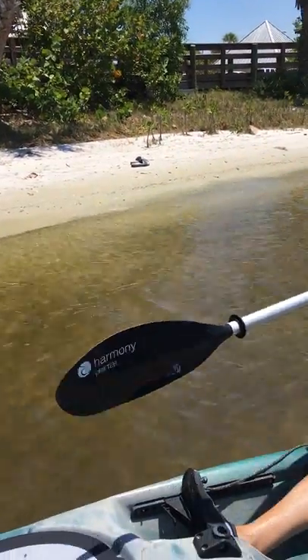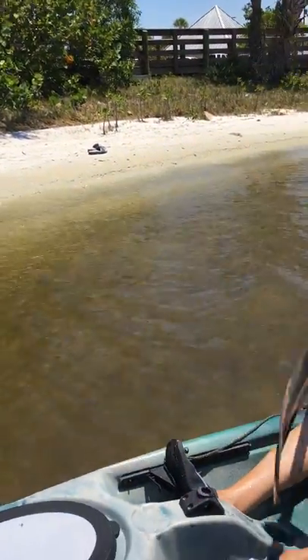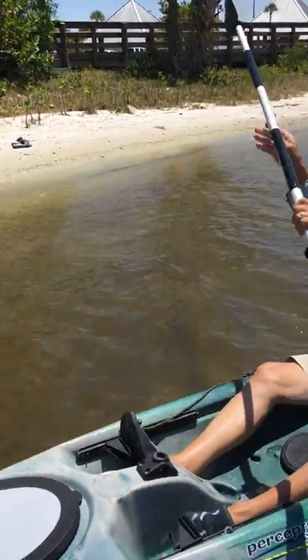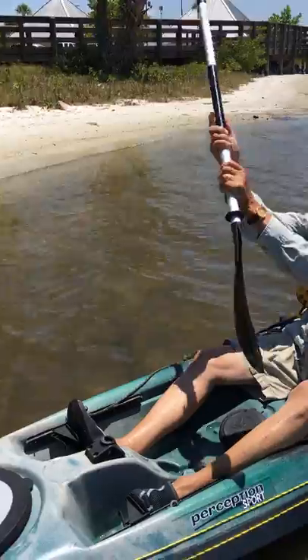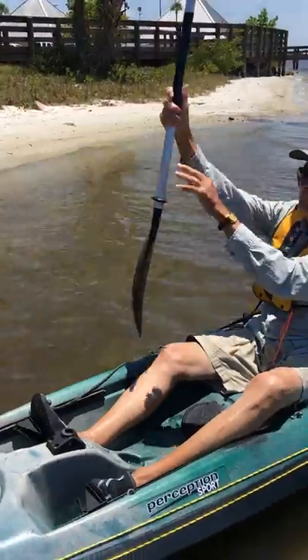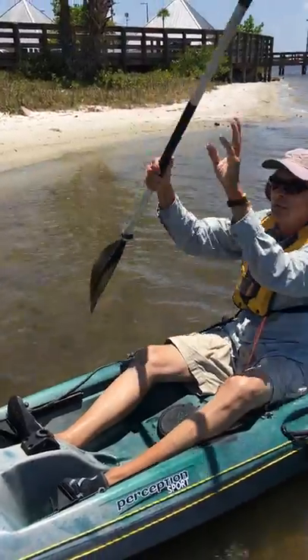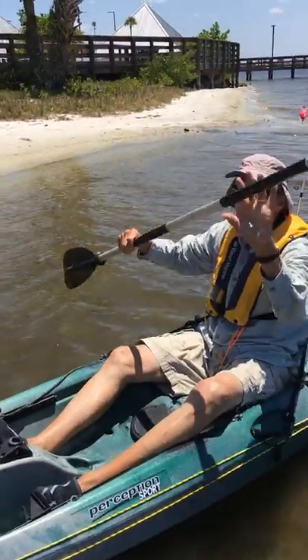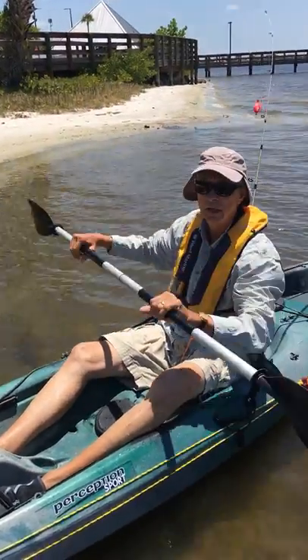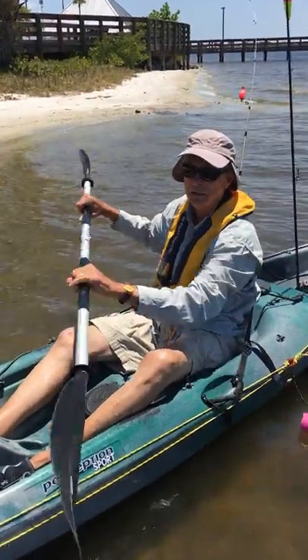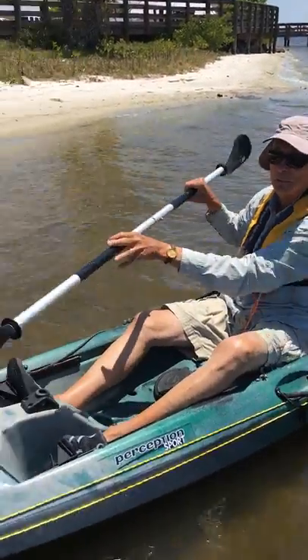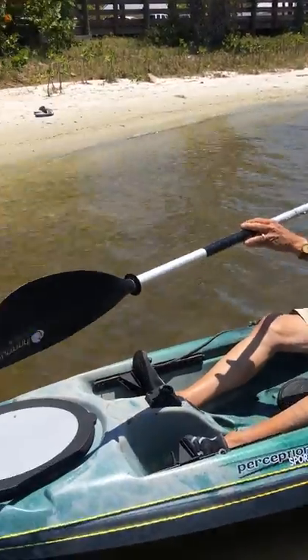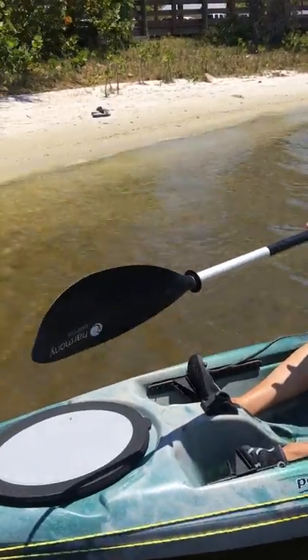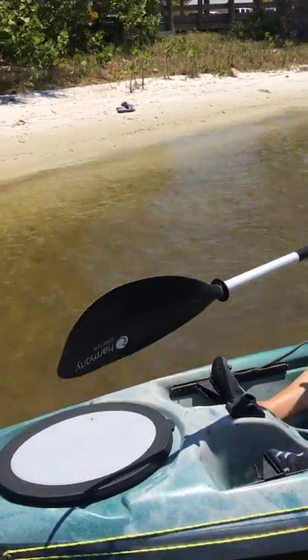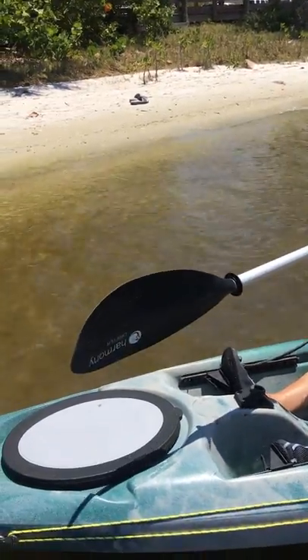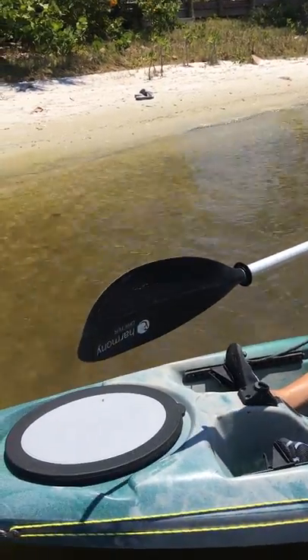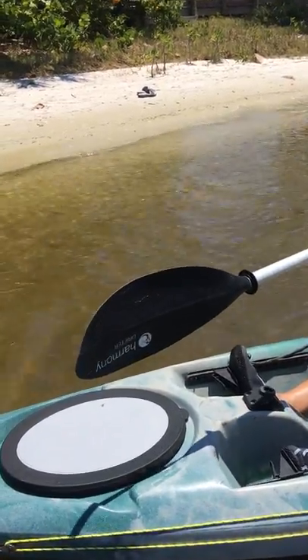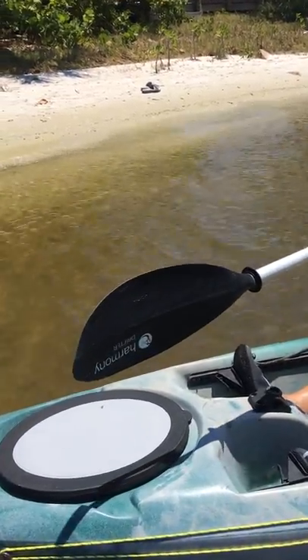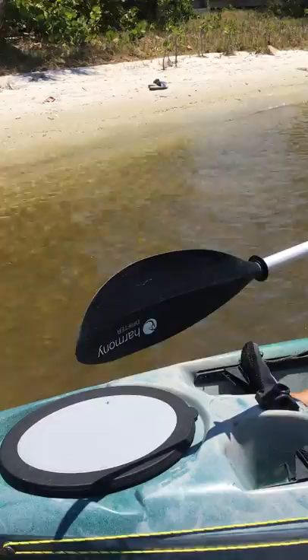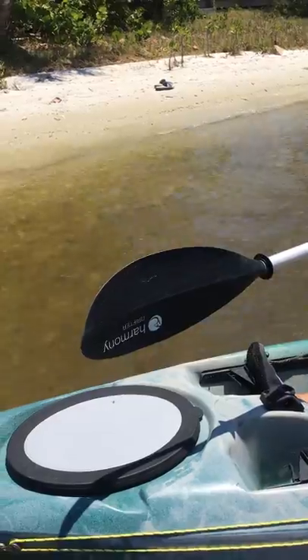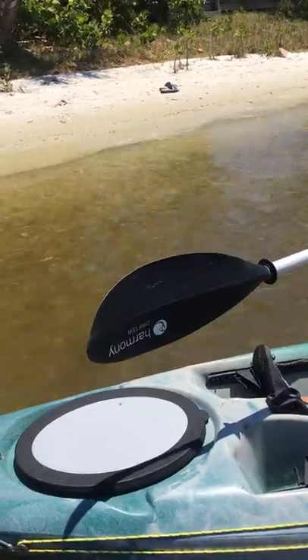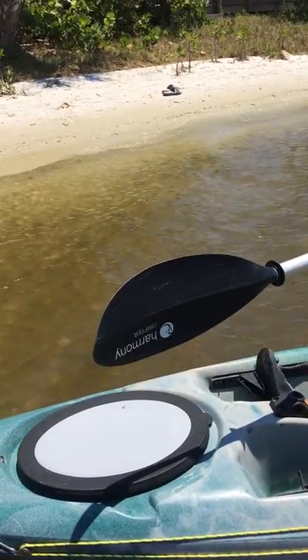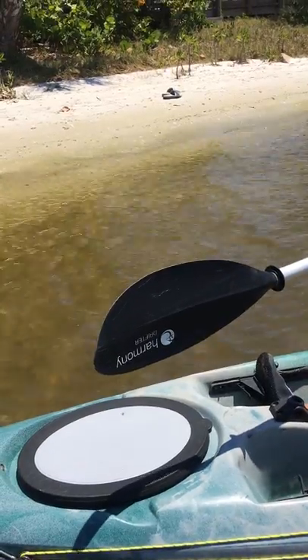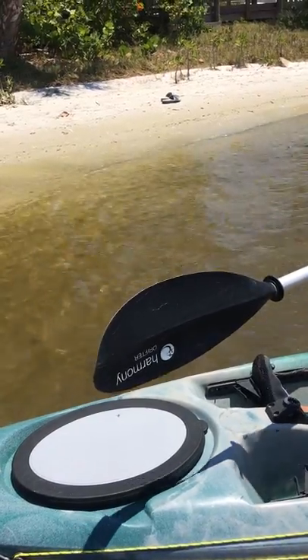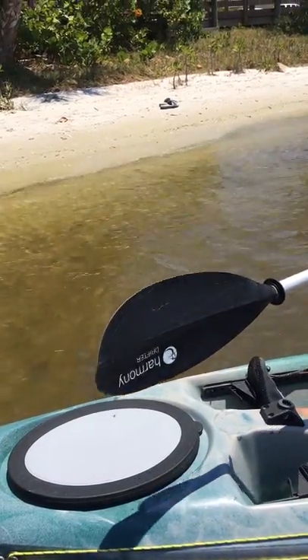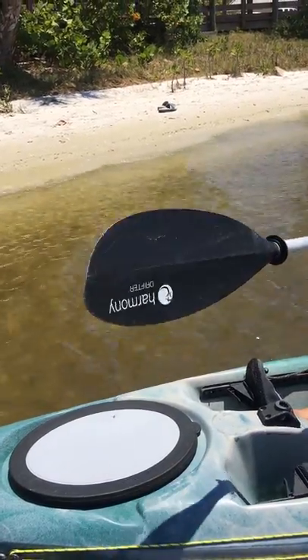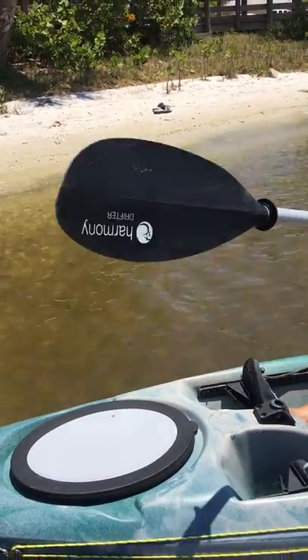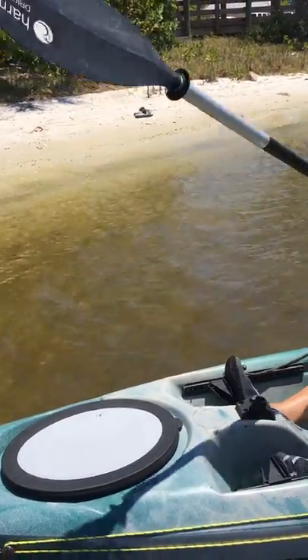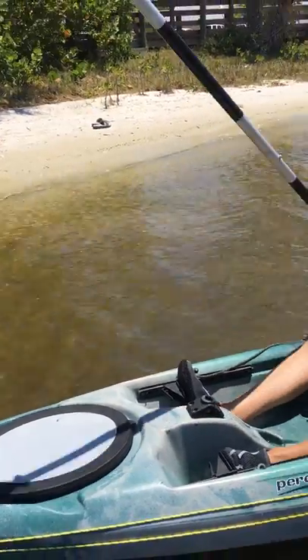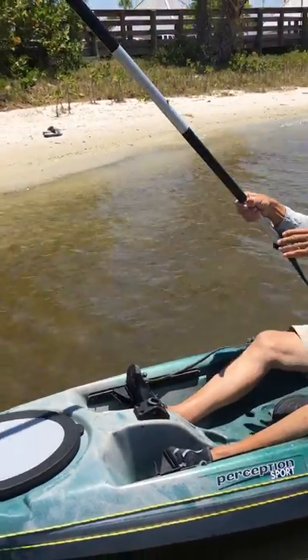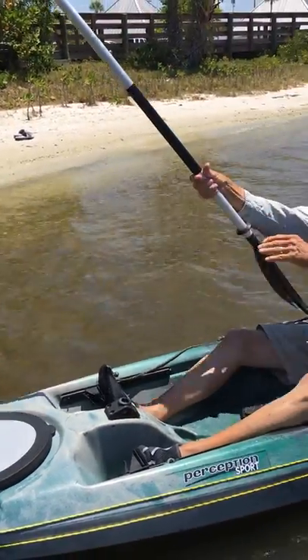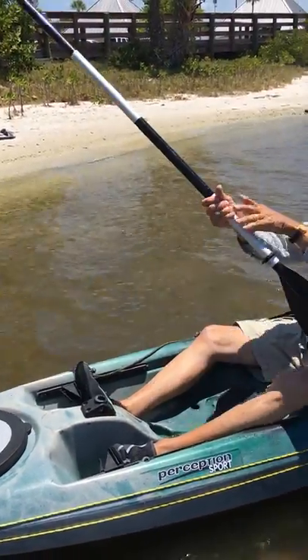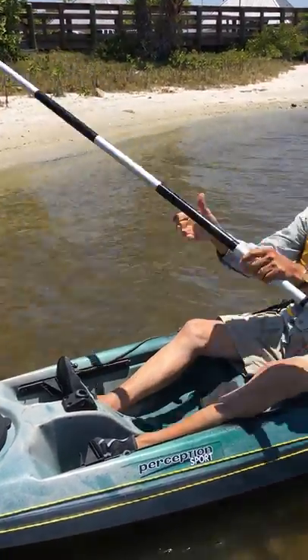A lot of times I see my clients paddling wrong. All I gotta do is say, can you read the word? And they say no. I said, okay, you have it upside down. Turn it around.